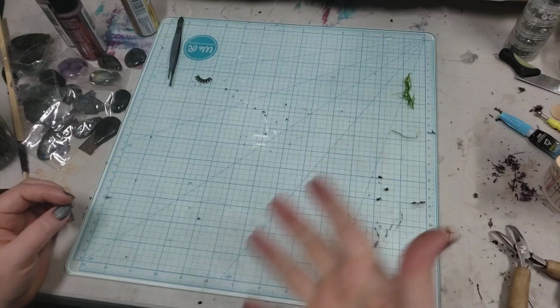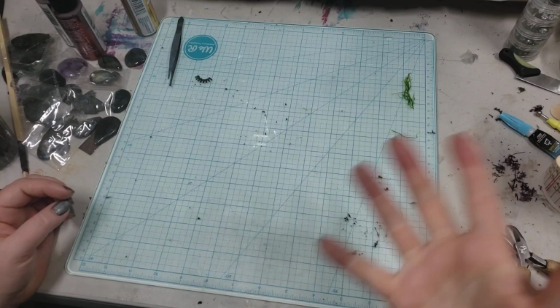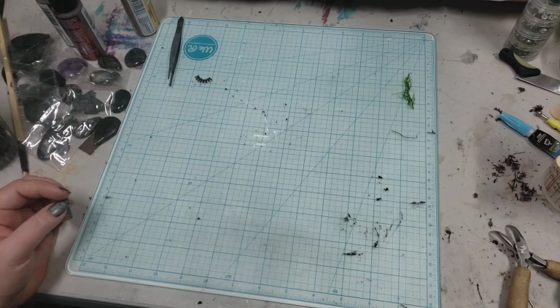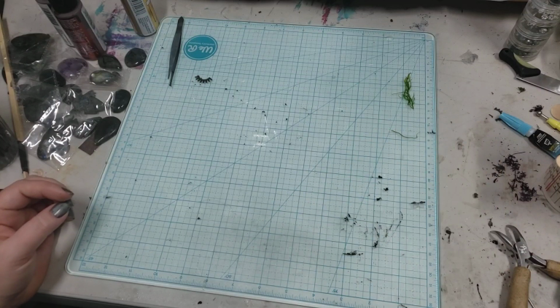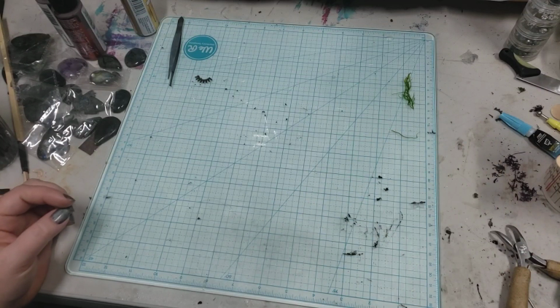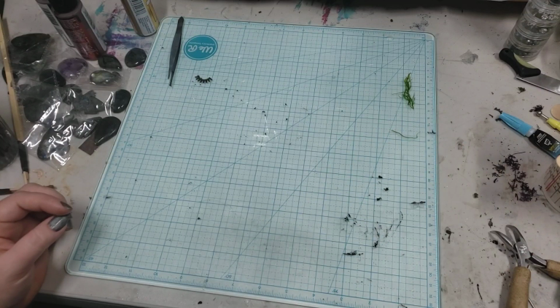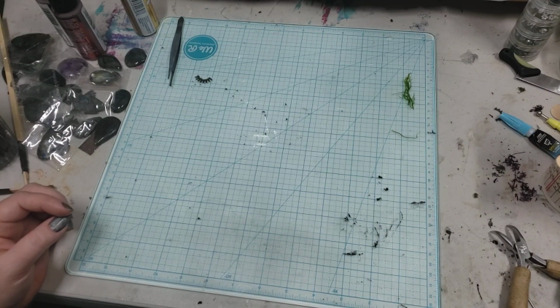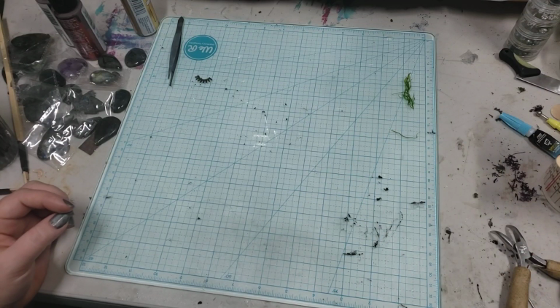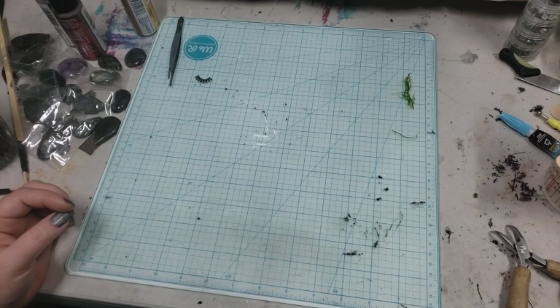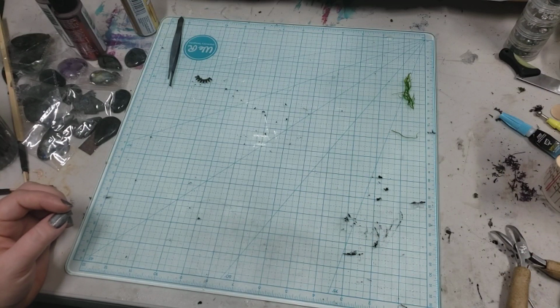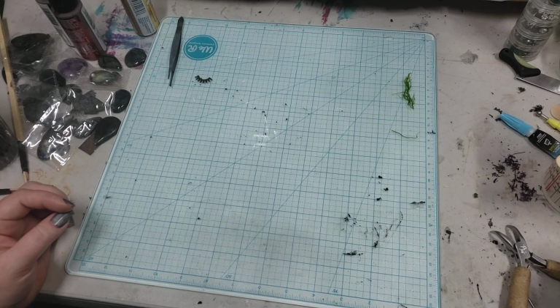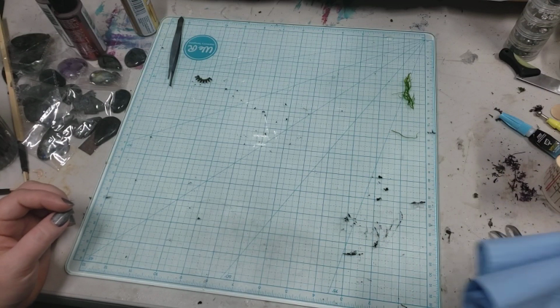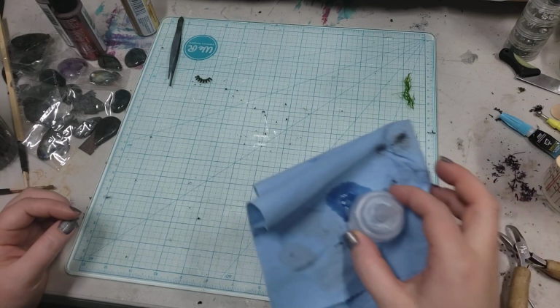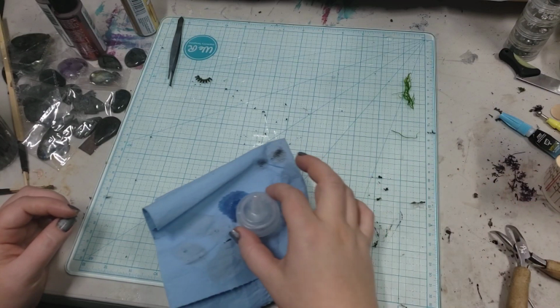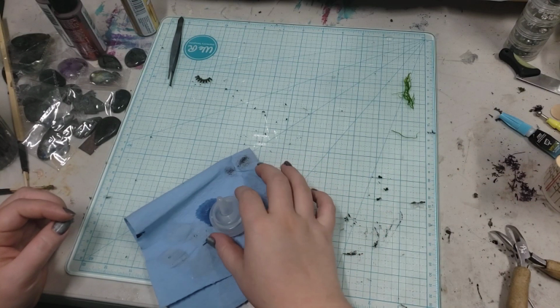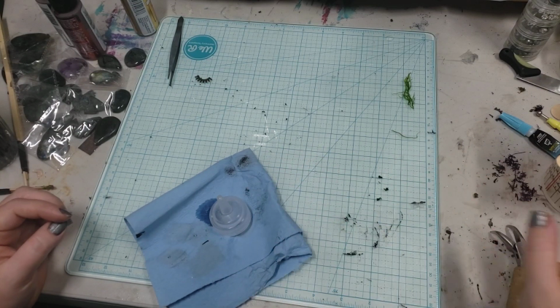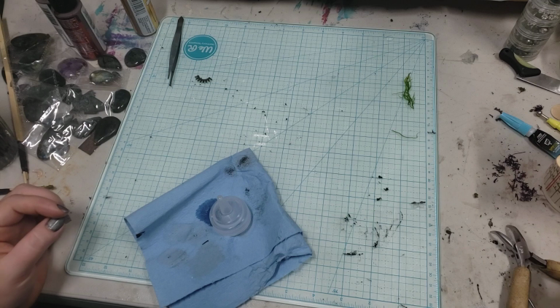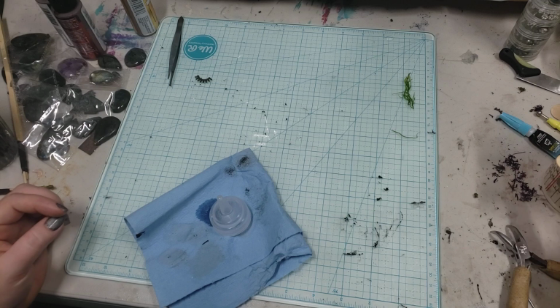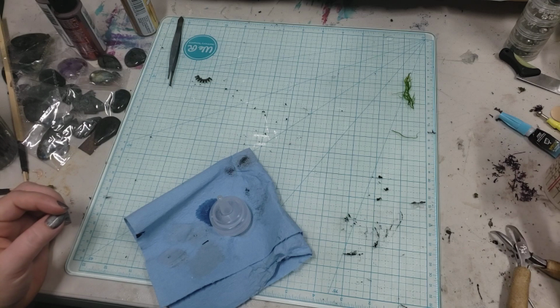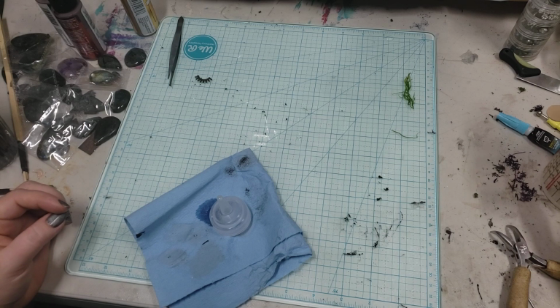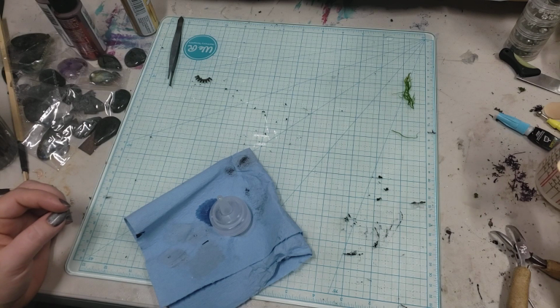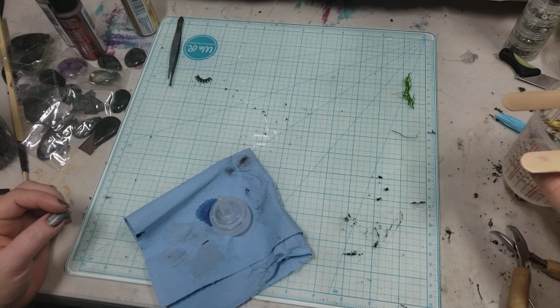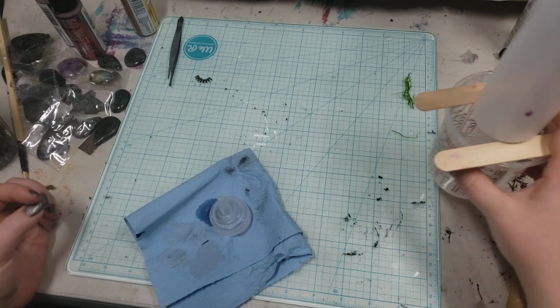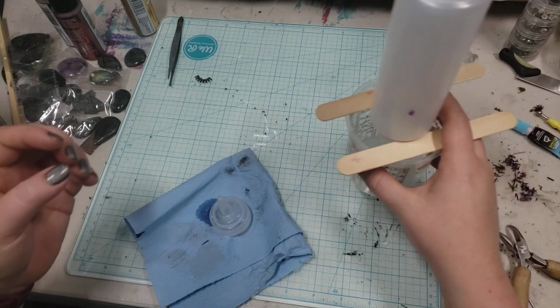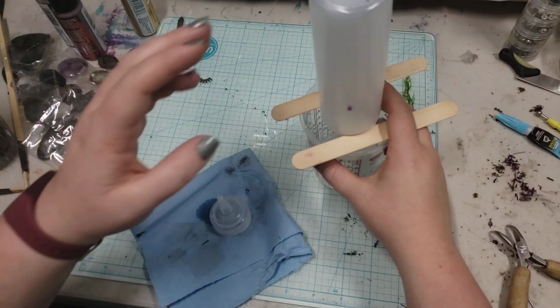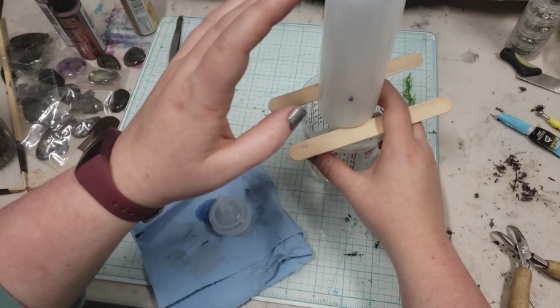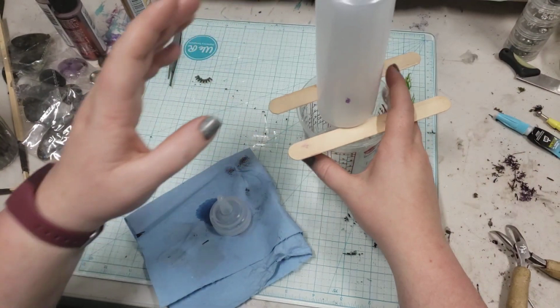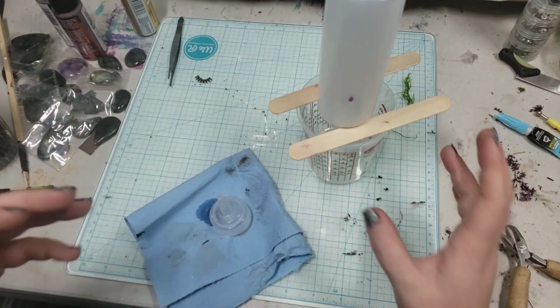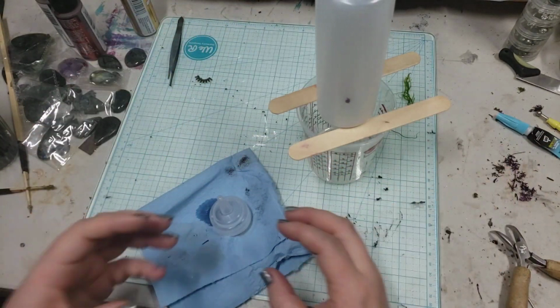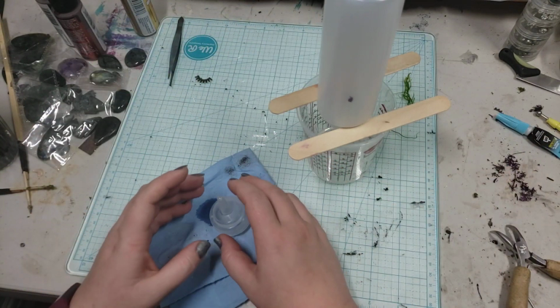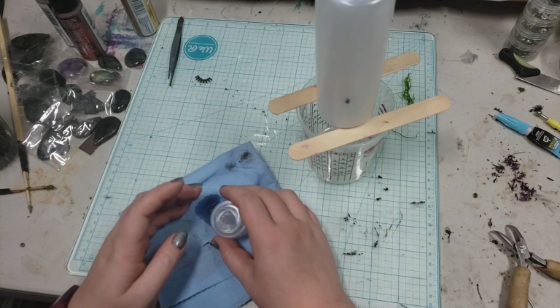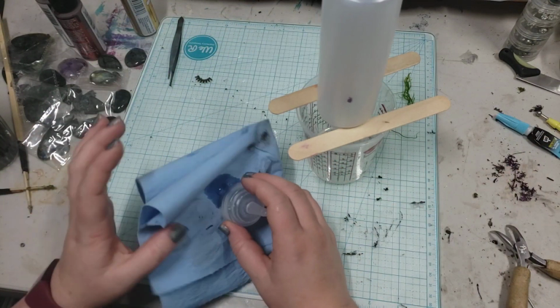Hey everybody, I'm Yvonne Williams with Bactrith Creations and I want to show you guys how I reuse my applicator bottles for whenever I'm pouring resin.